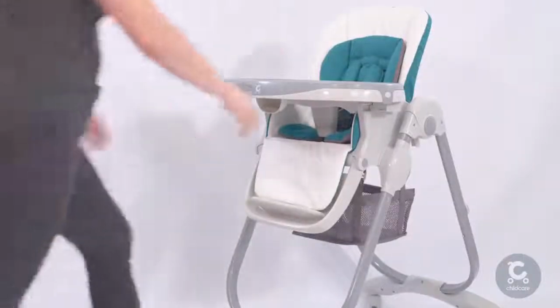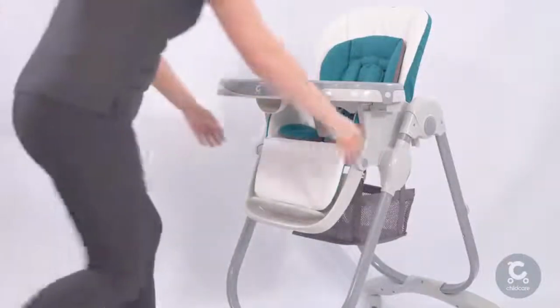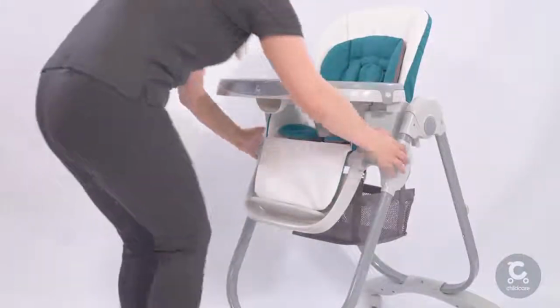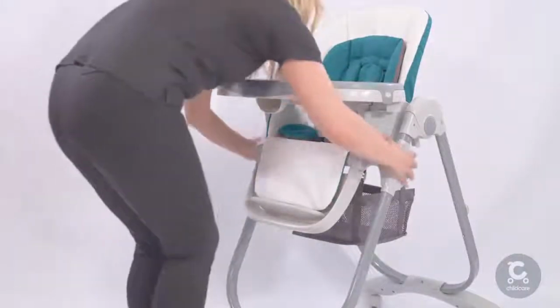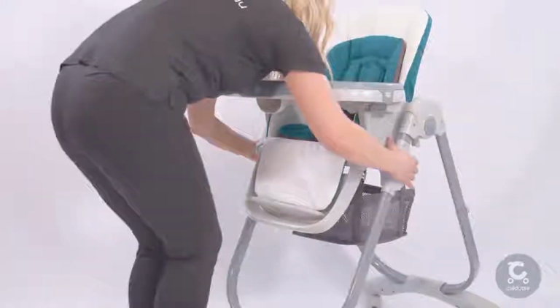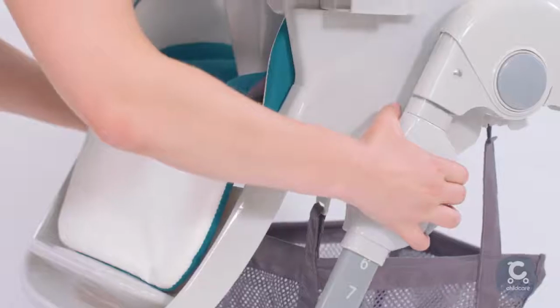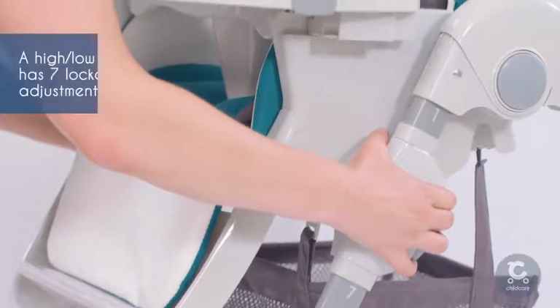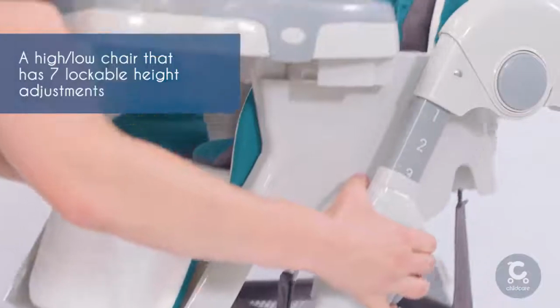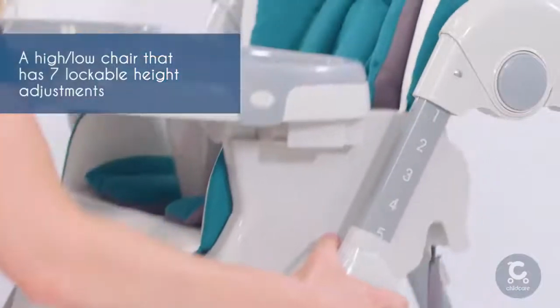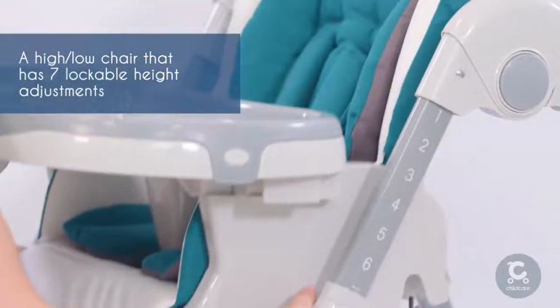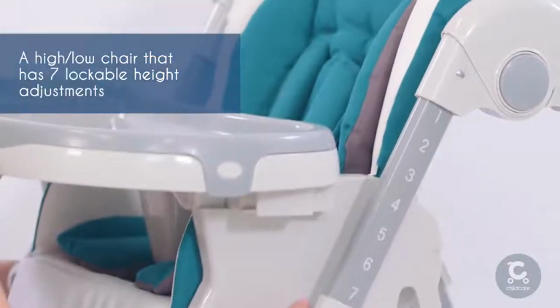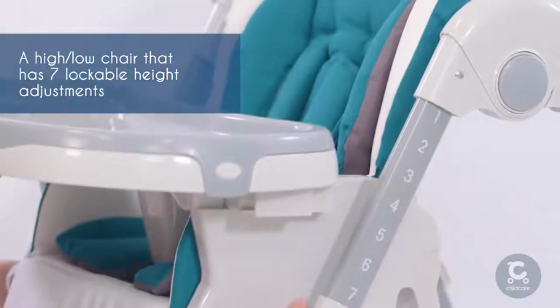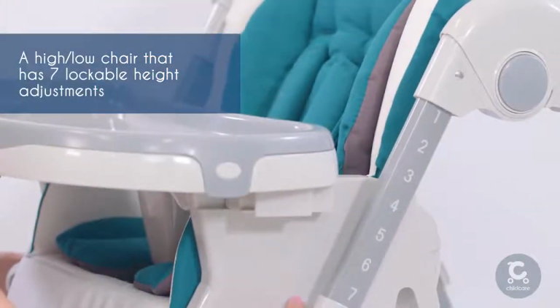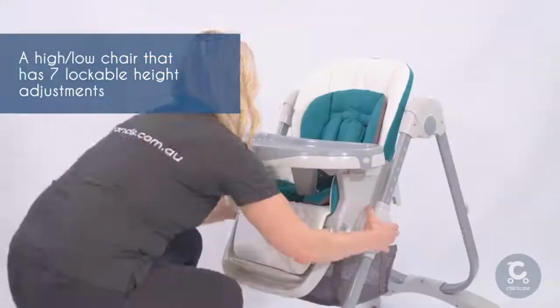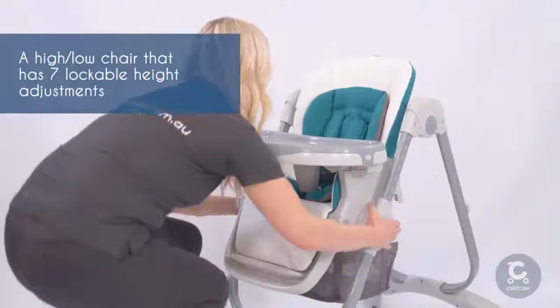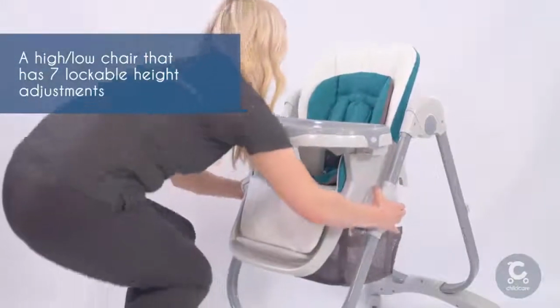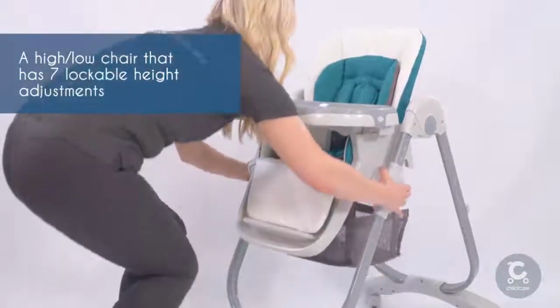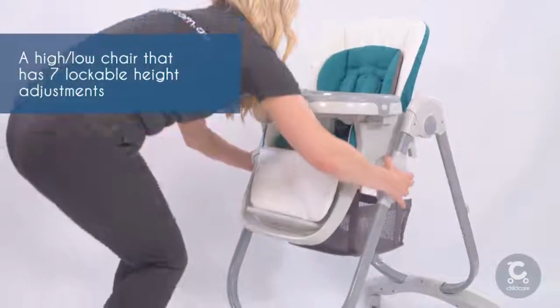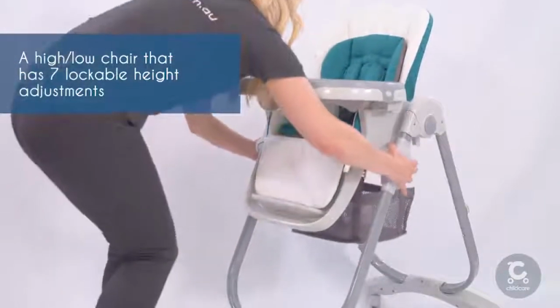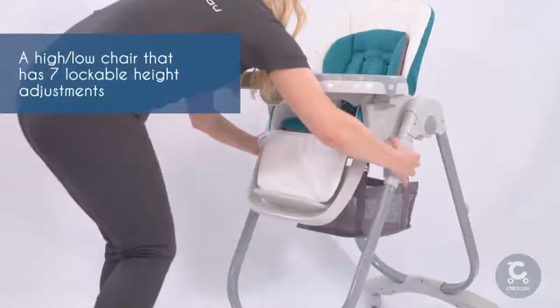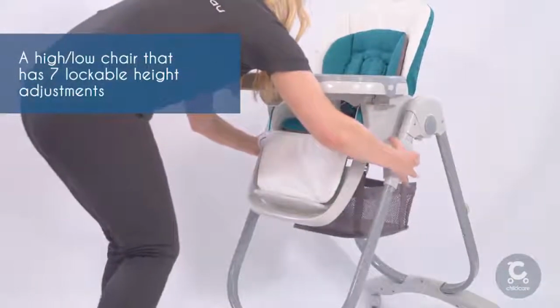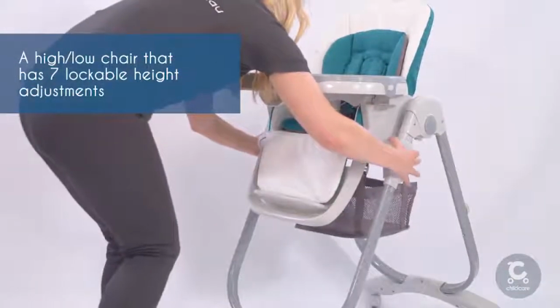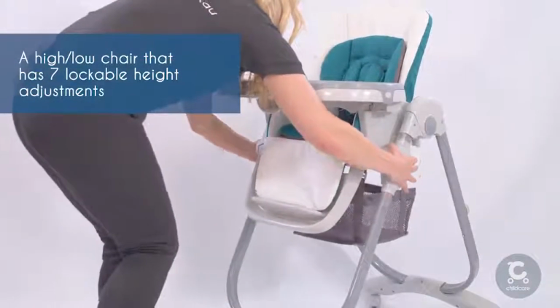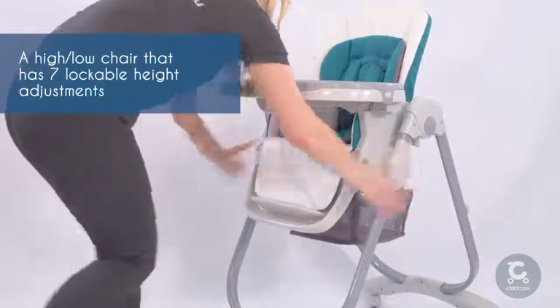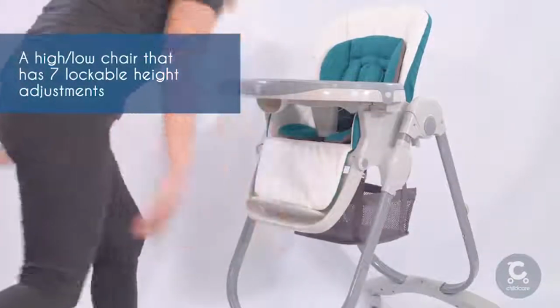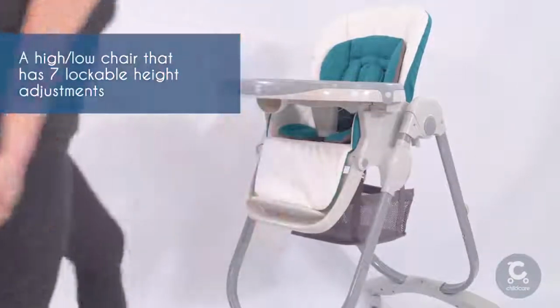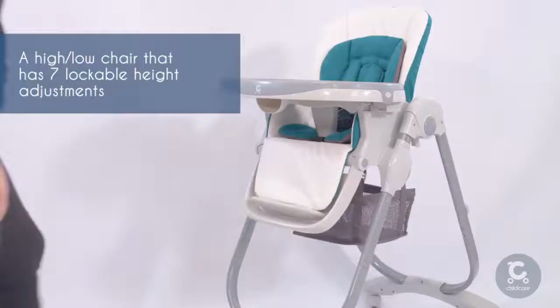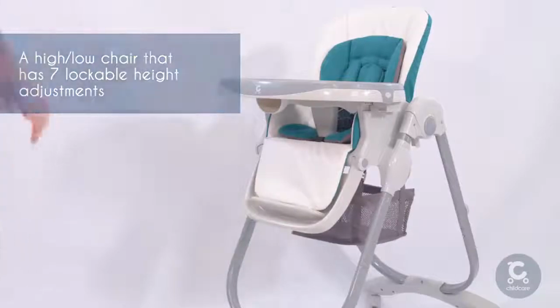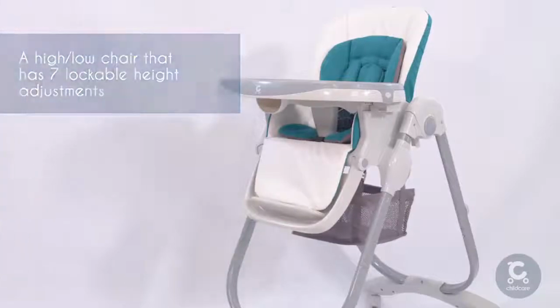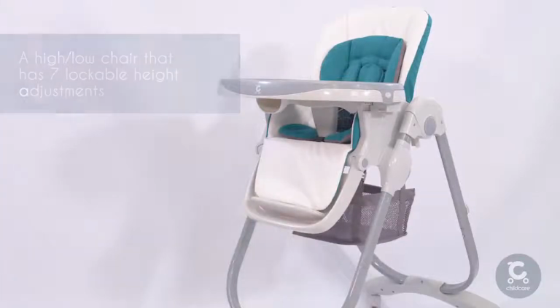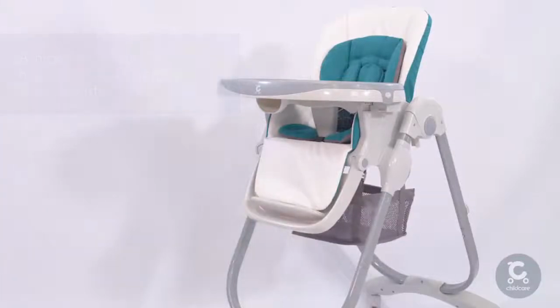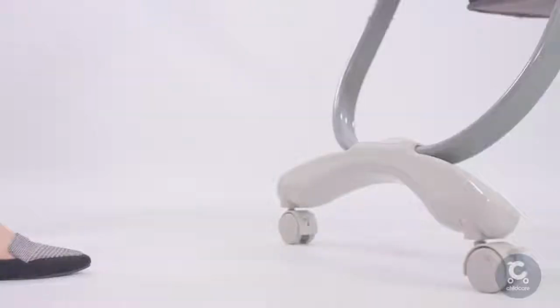Dinner will truly be a family affair with the Trevi high chair's seven lockable height adjustment system to suit most dining tables.